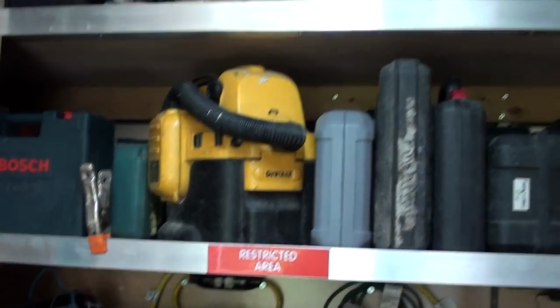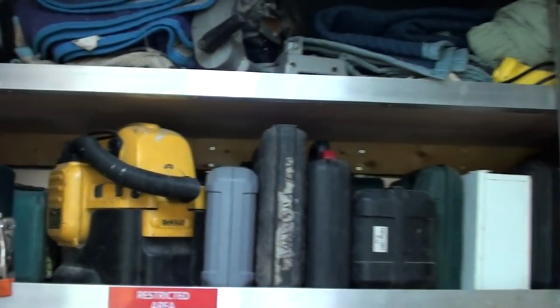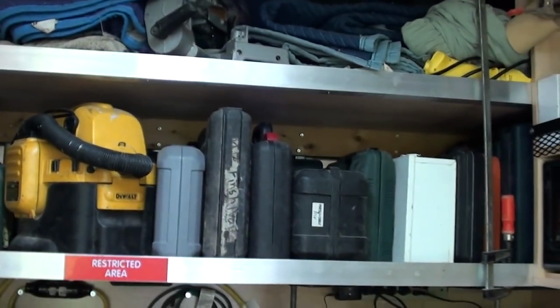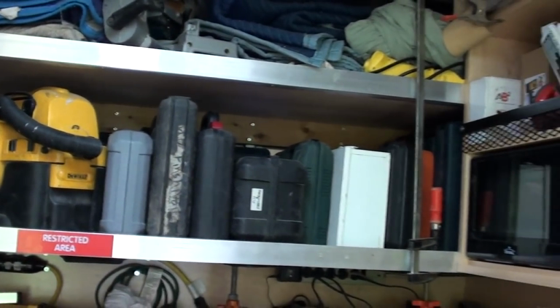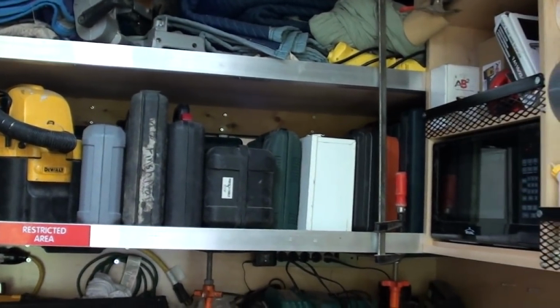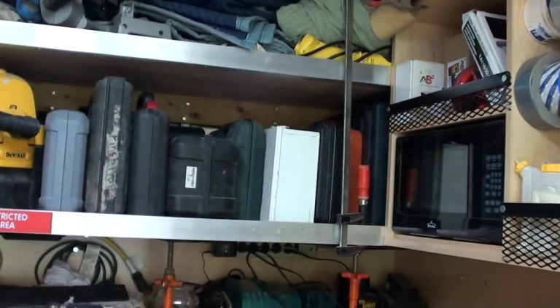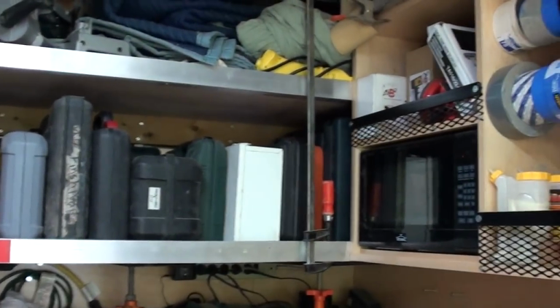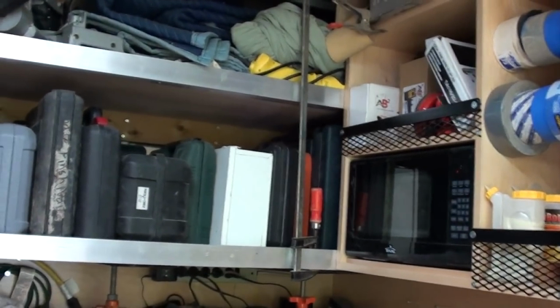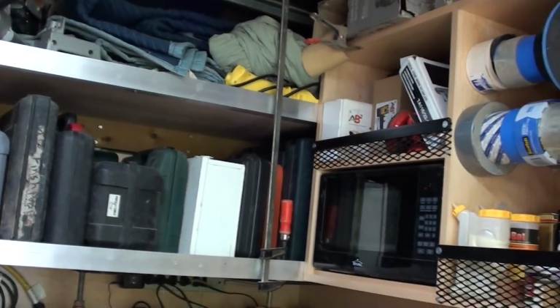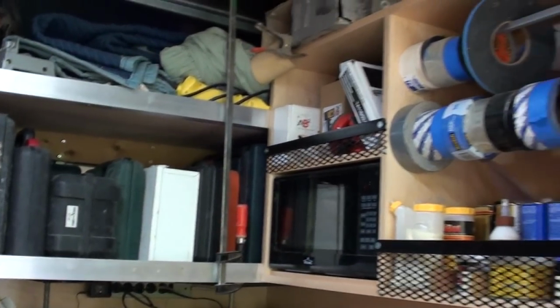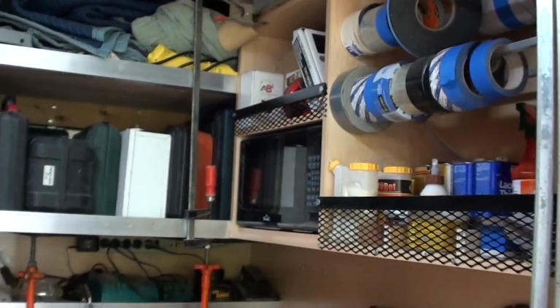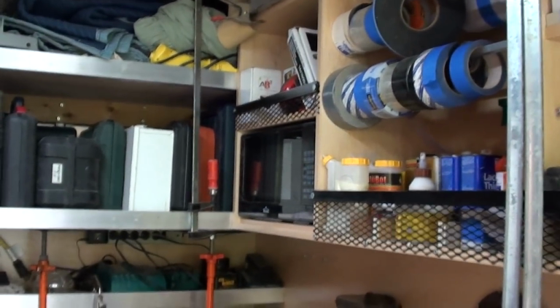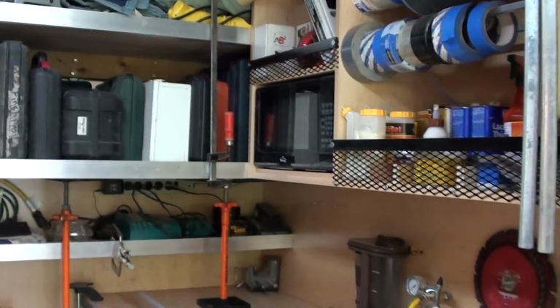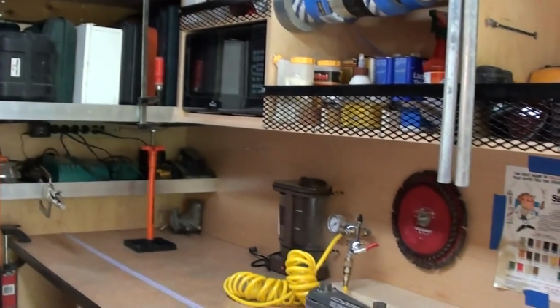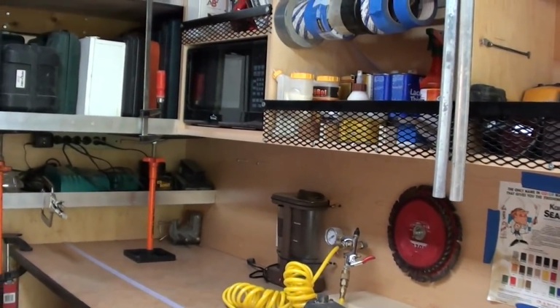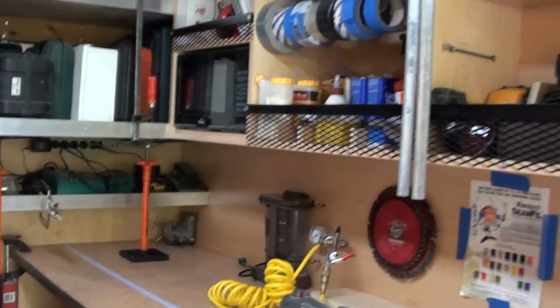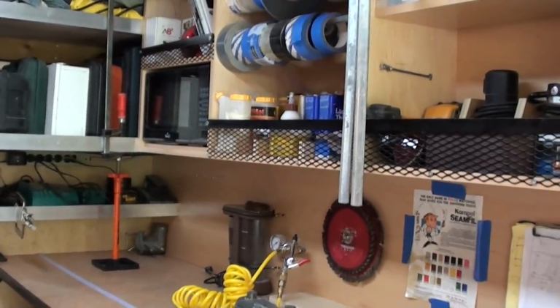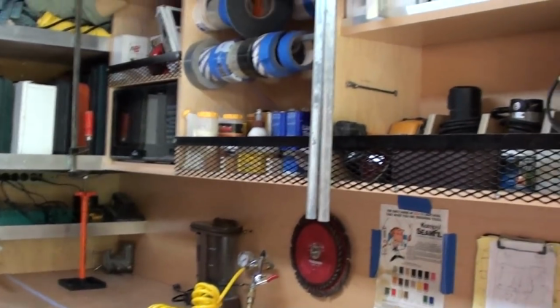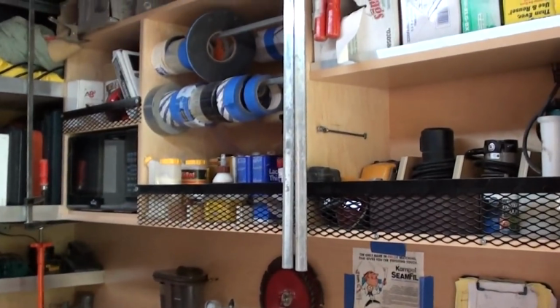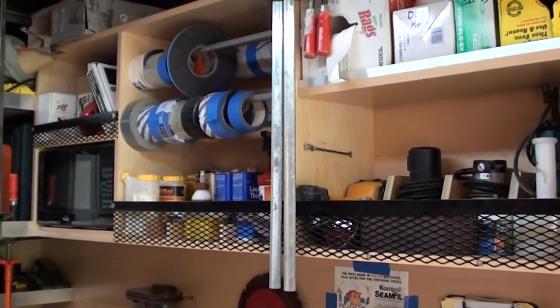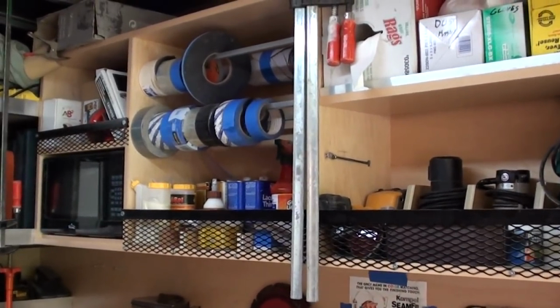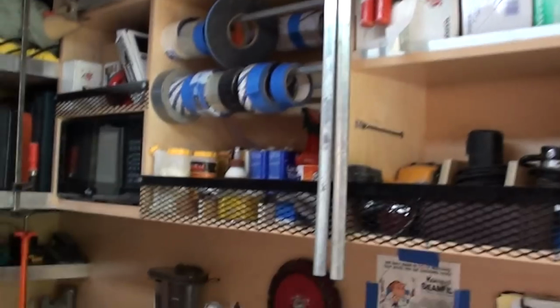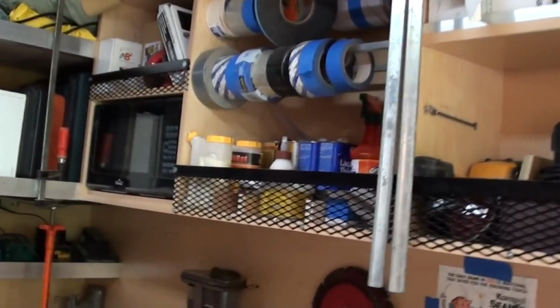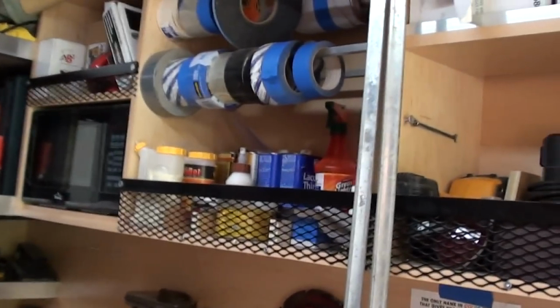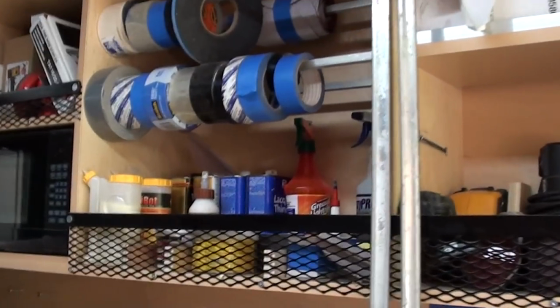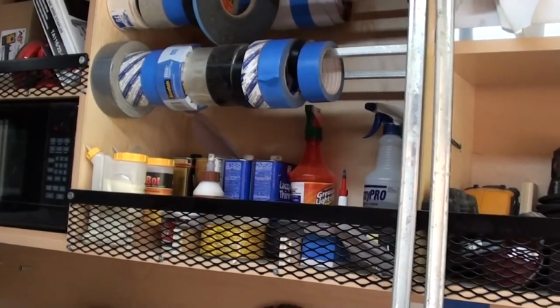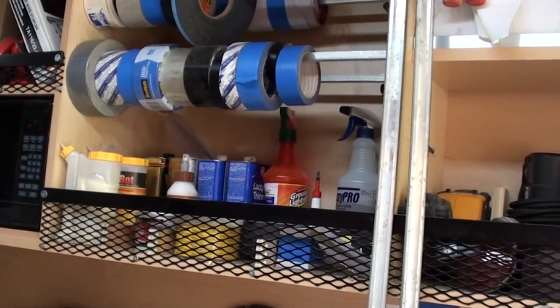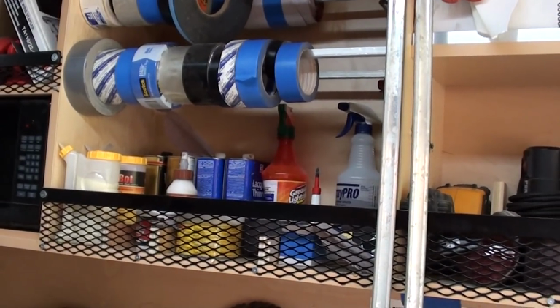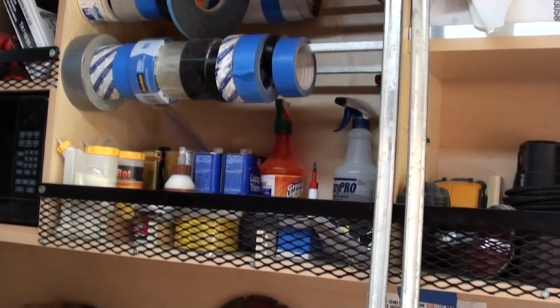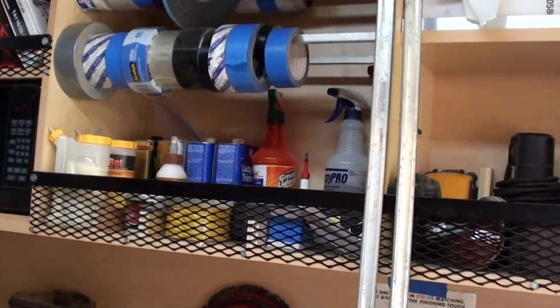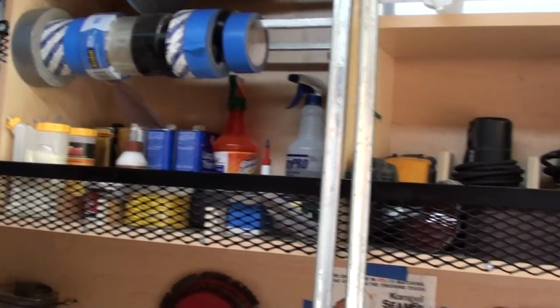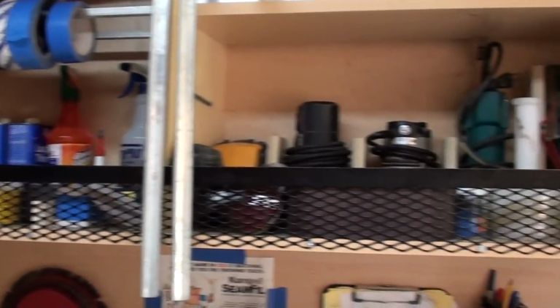A couple of heavy-duty shelves that contain all the different varieties of box tools. Microwave and coffee maker — of course, necessary in every truck. I have area for masking tapes, glues, adhesives, and cleaners and whatnot.